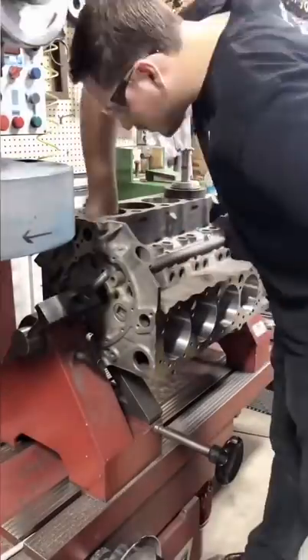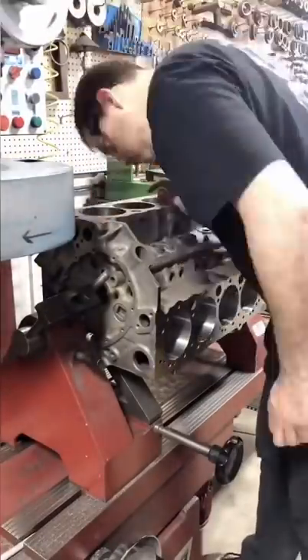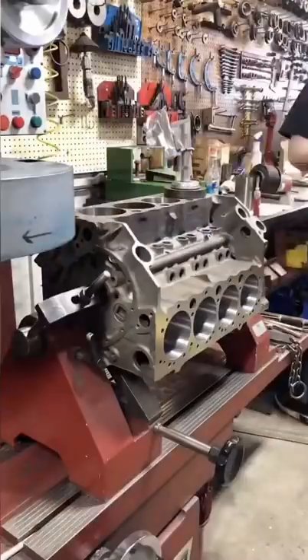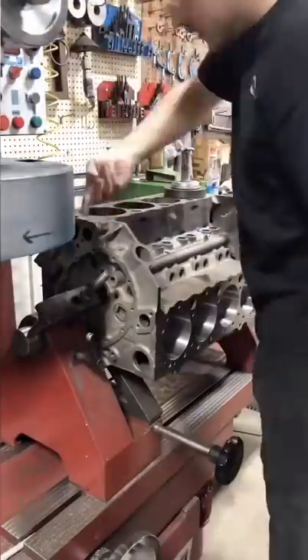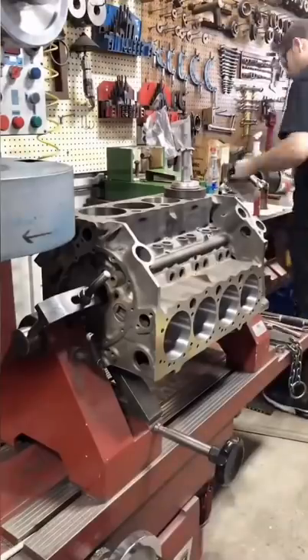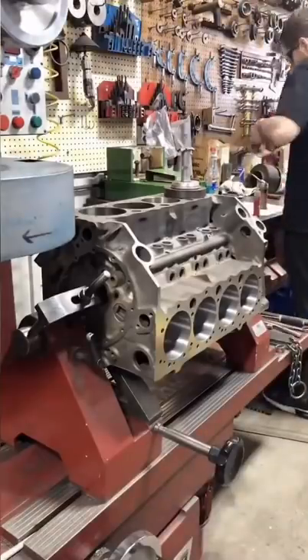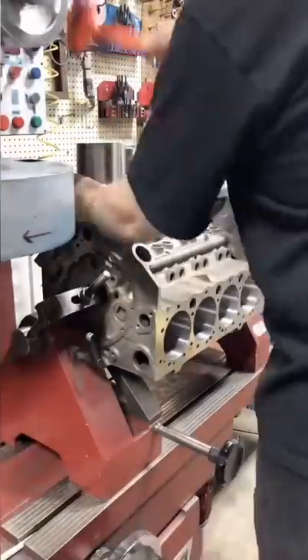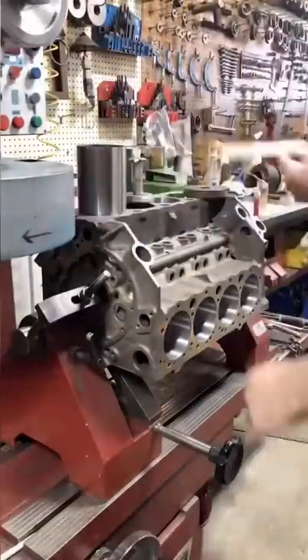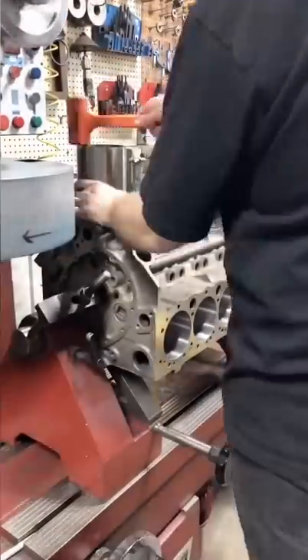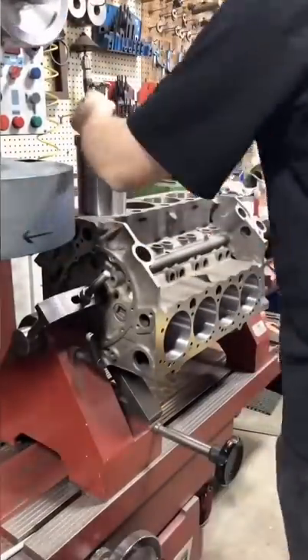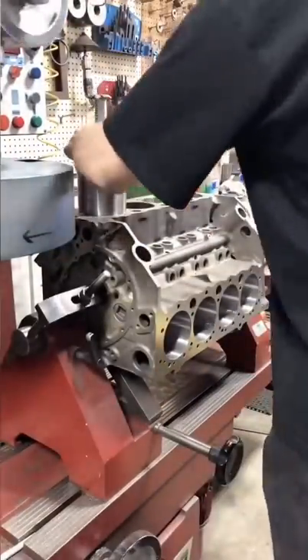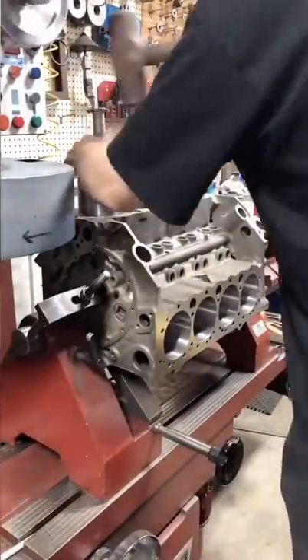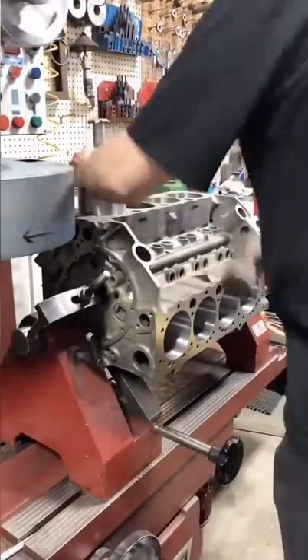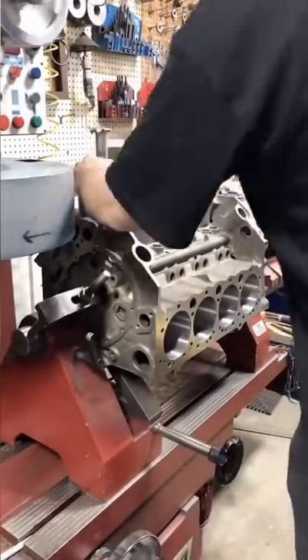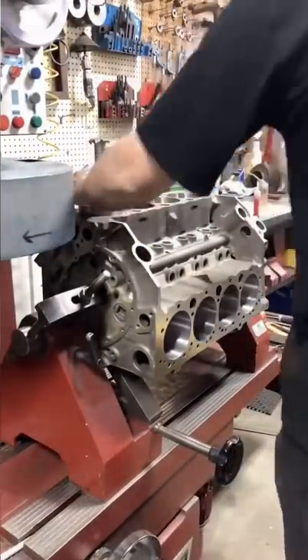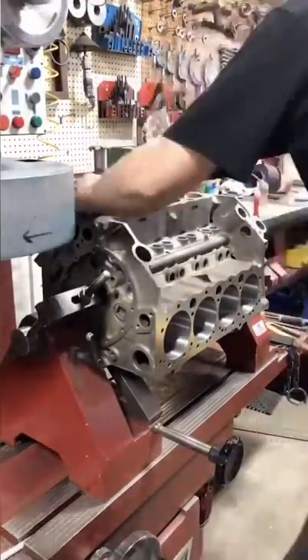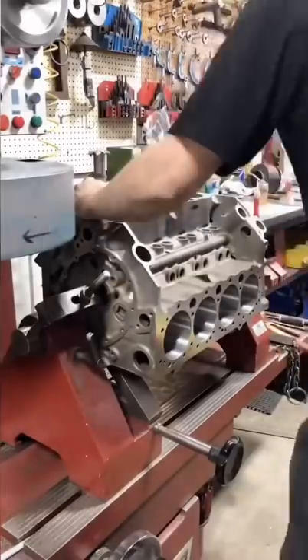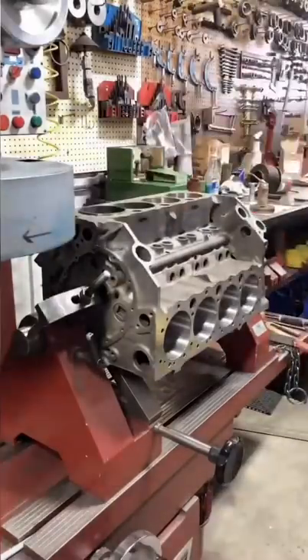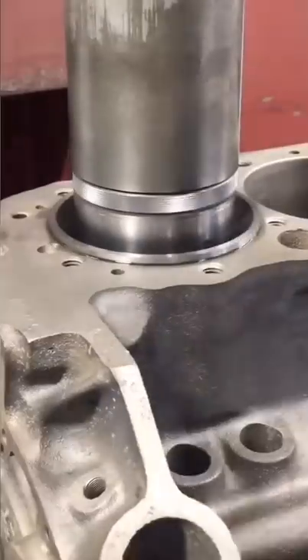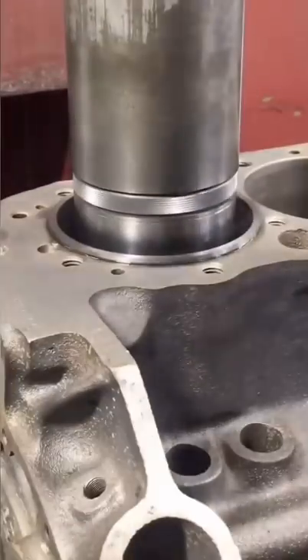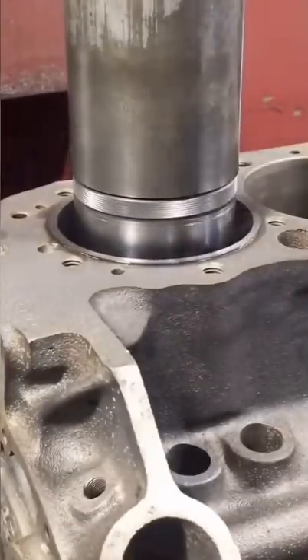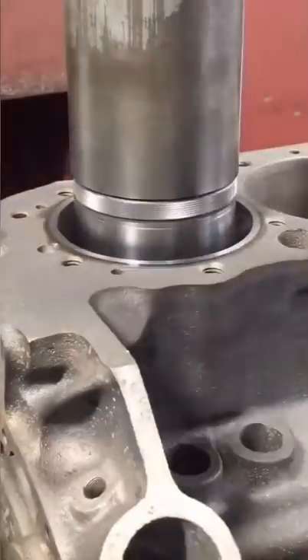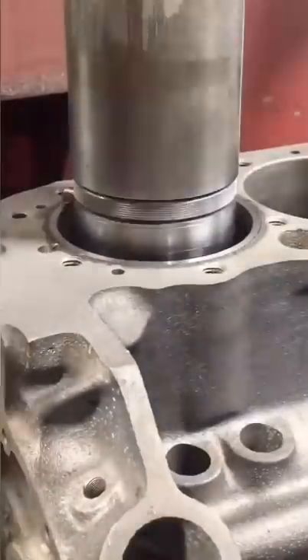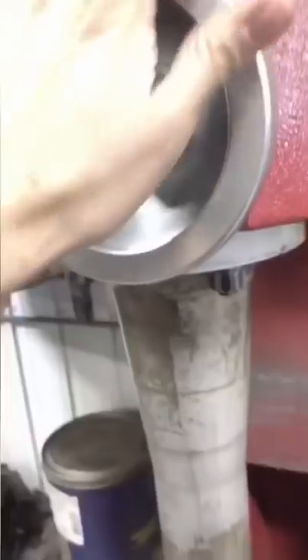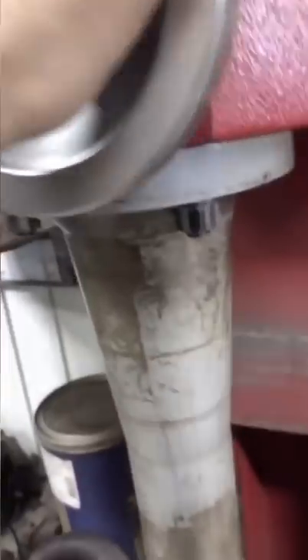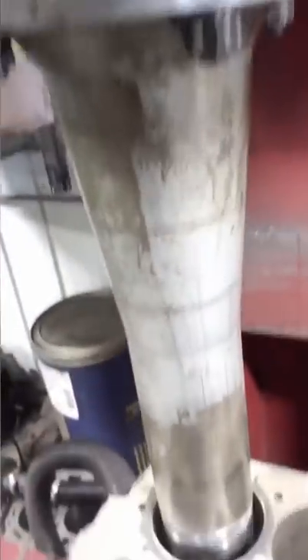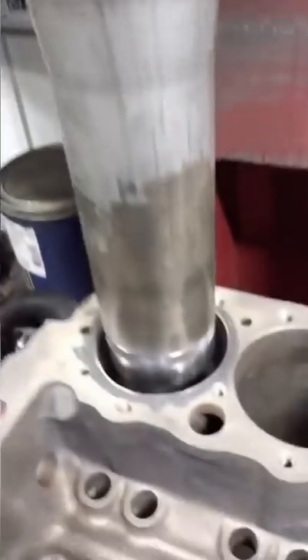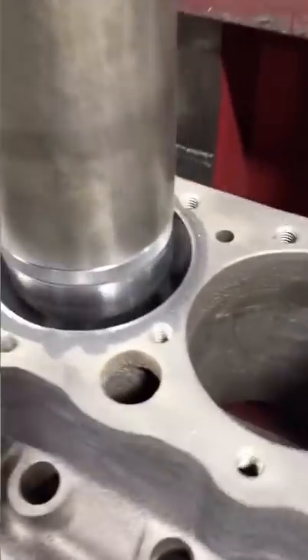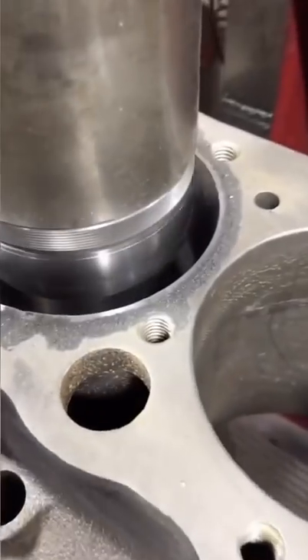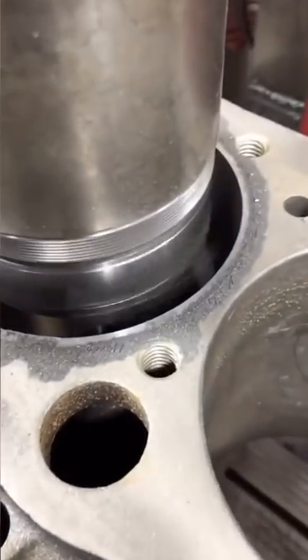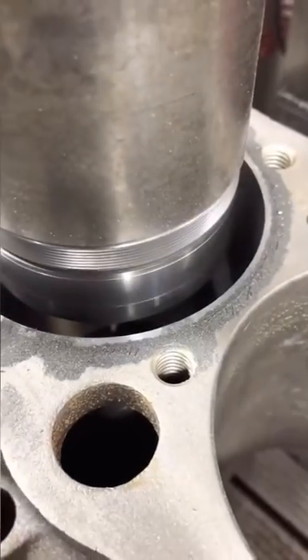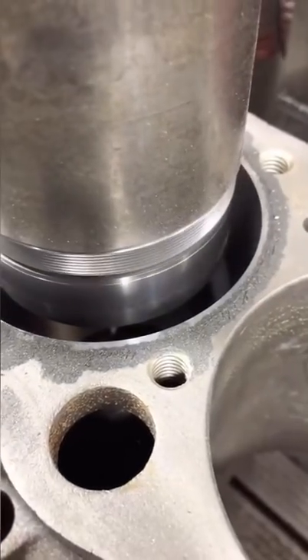Here I'm just prepping the cylinder for the new sleeve and getting ready to pound the new sleeve in. The new sleeve is actually a little bit long, so I've got to trim down the top, and here we're boring the cylinder for our 40 thousandths over pistons.